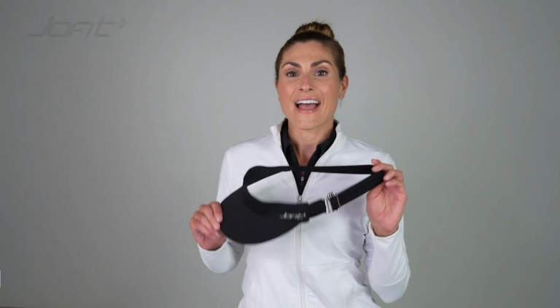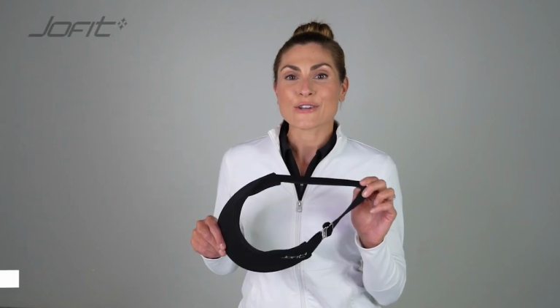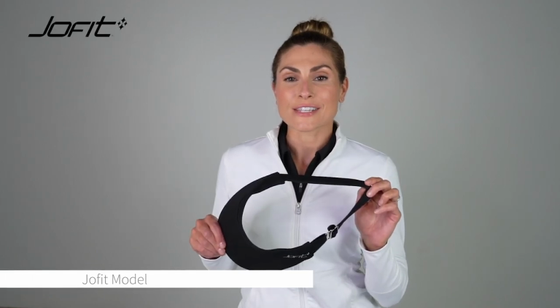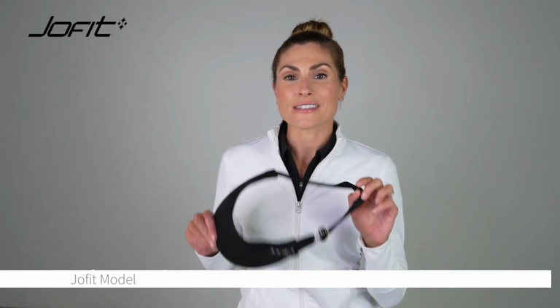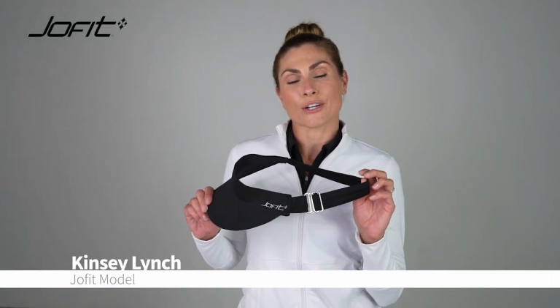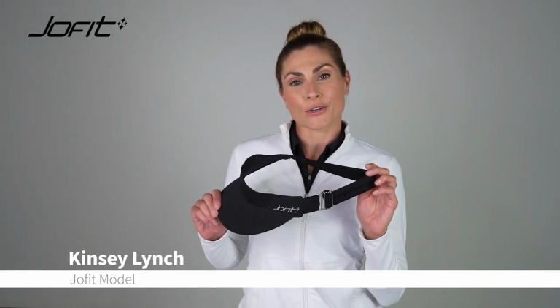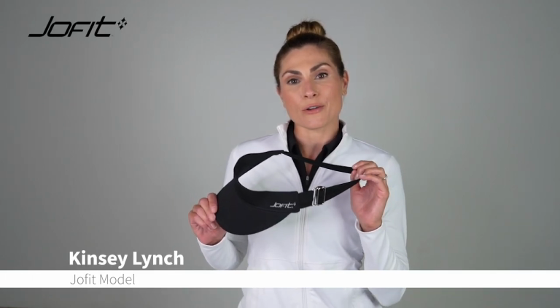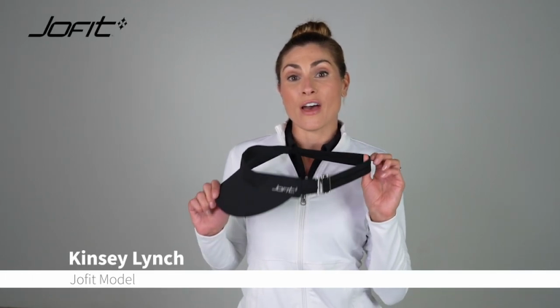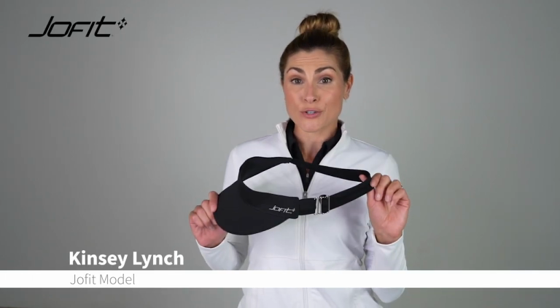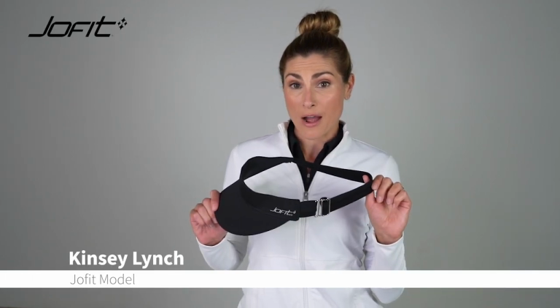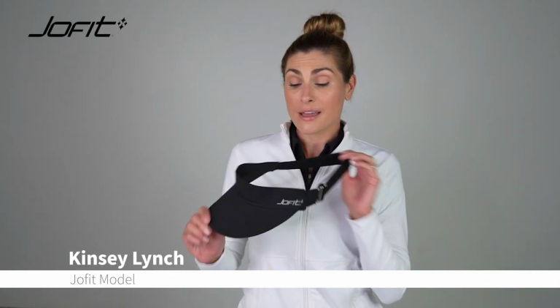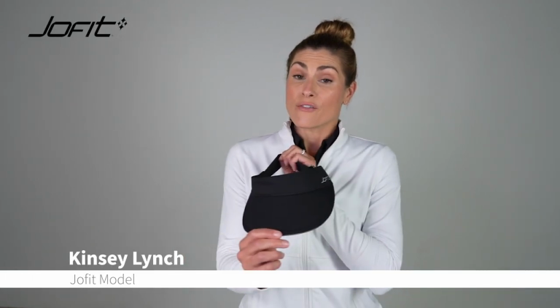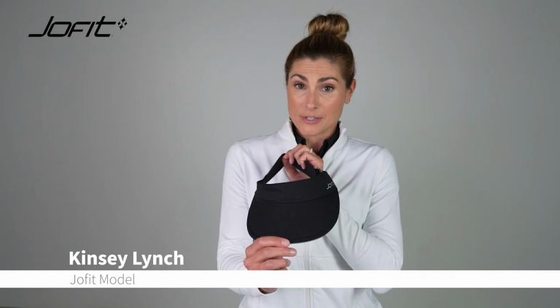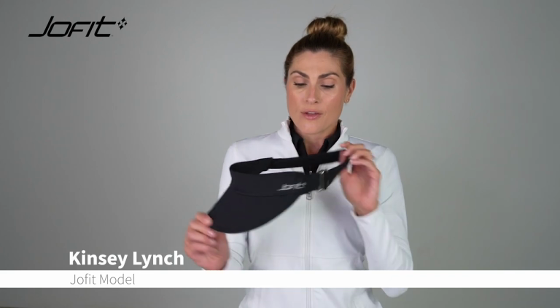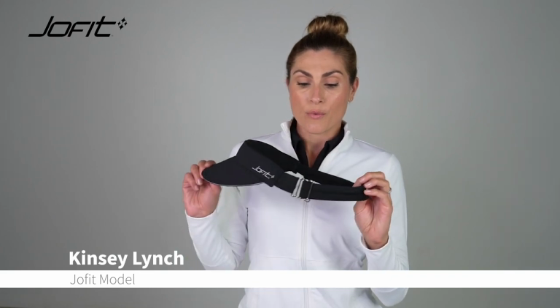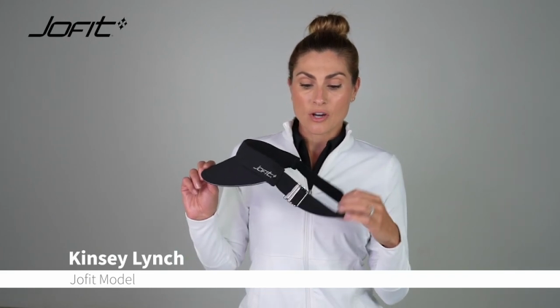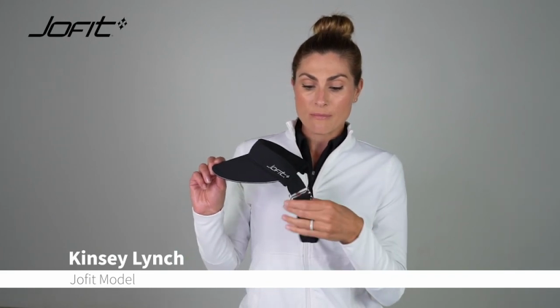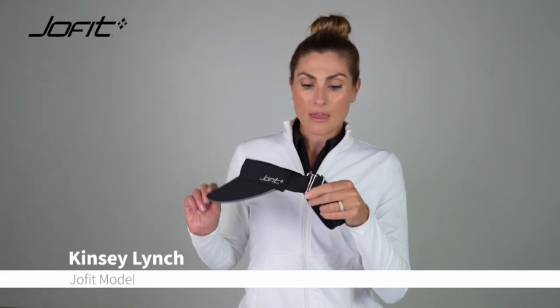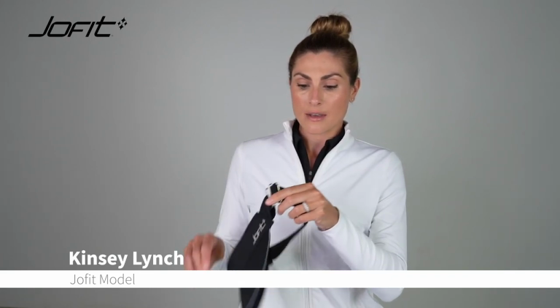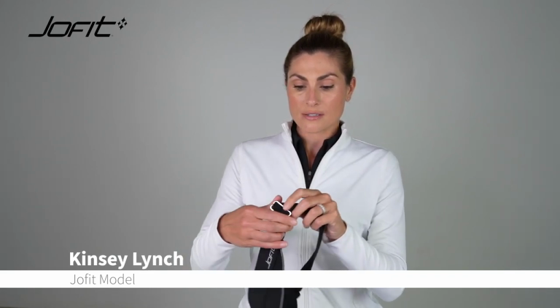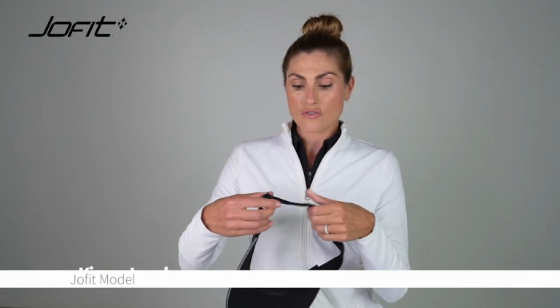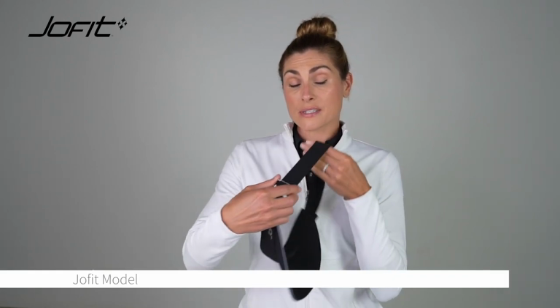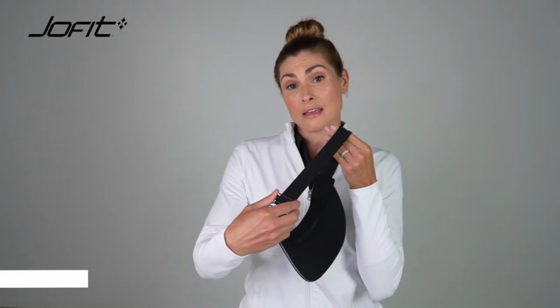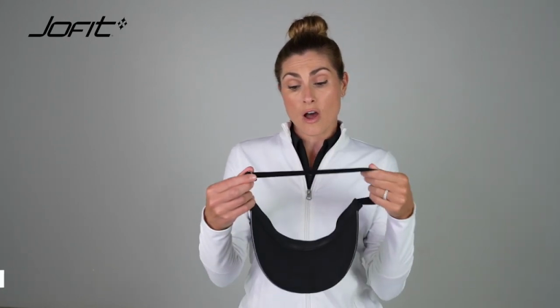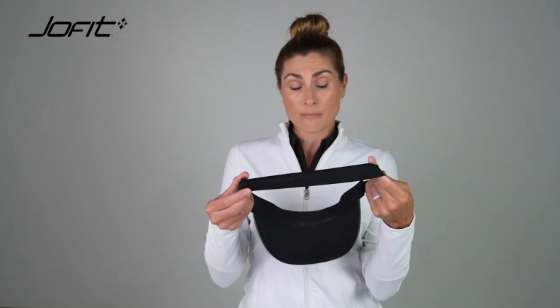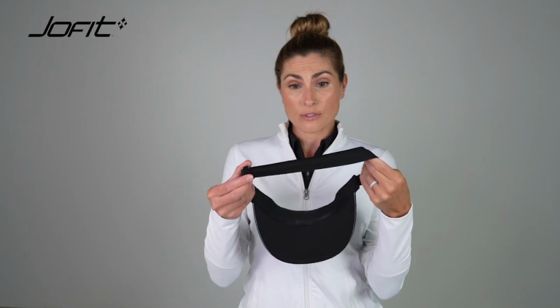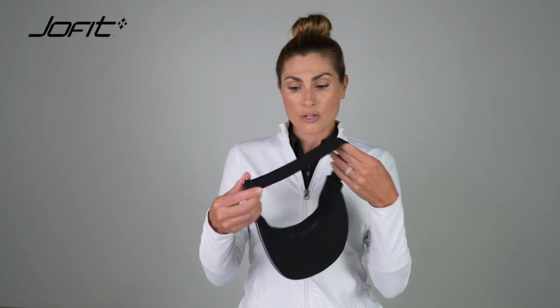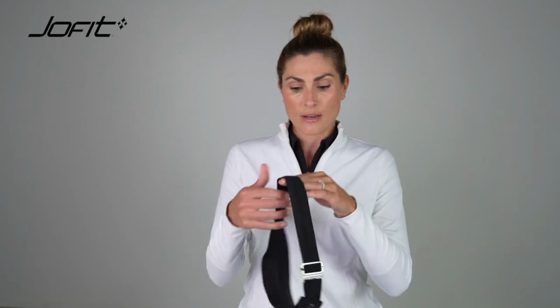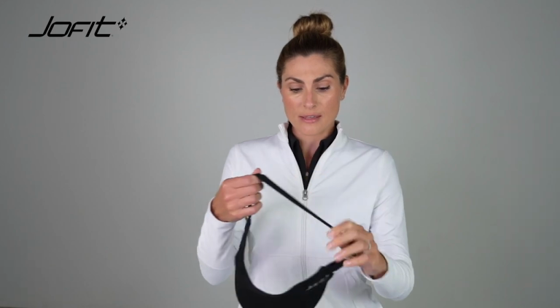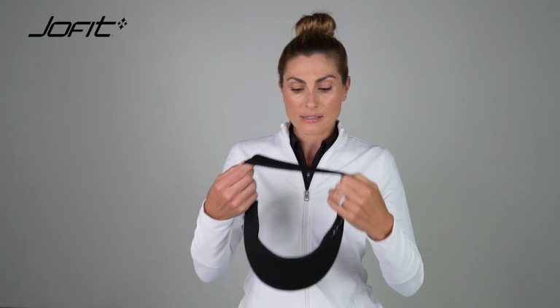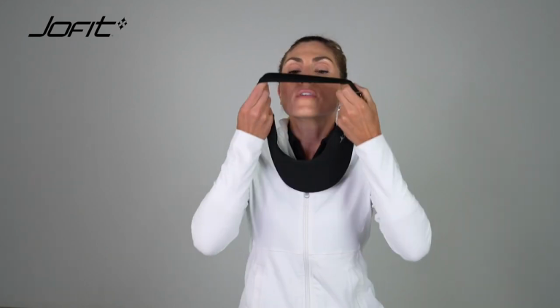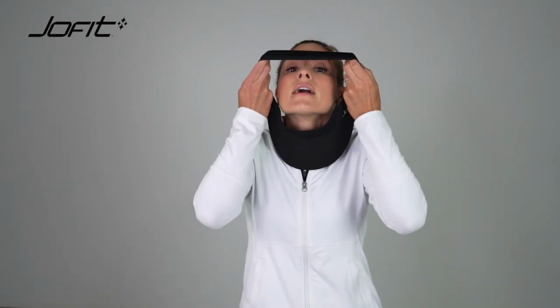Hi Joe Fit Sisters! I'm here to show you how to put on the extra wide visor. You want to start by making and adjusting the straps as long as possible, so you want to make sure that it's easy to slip over your head.